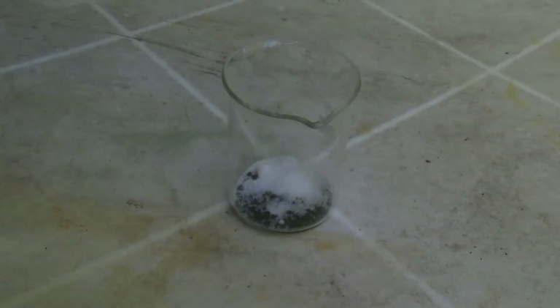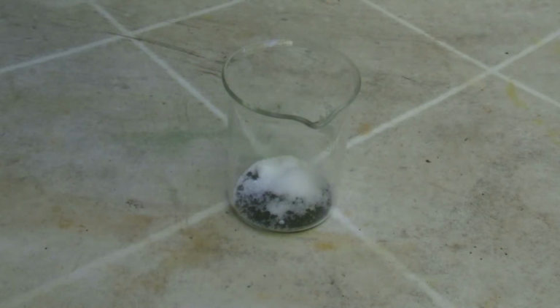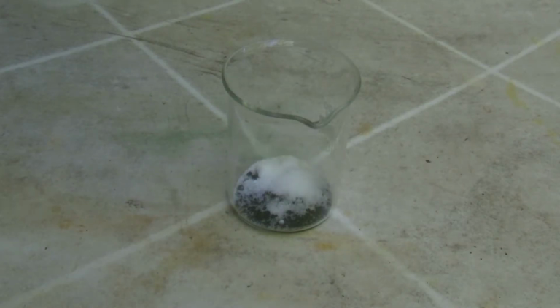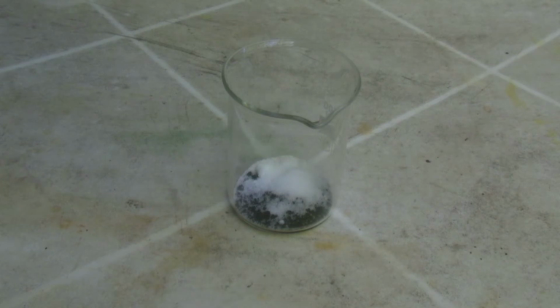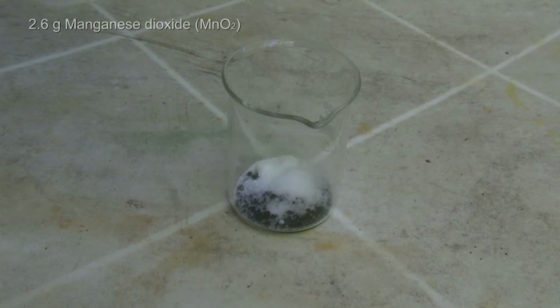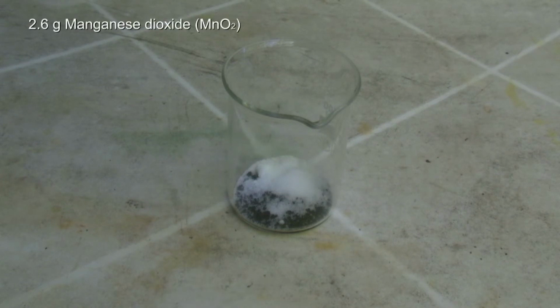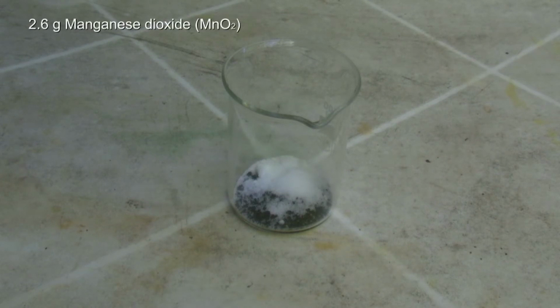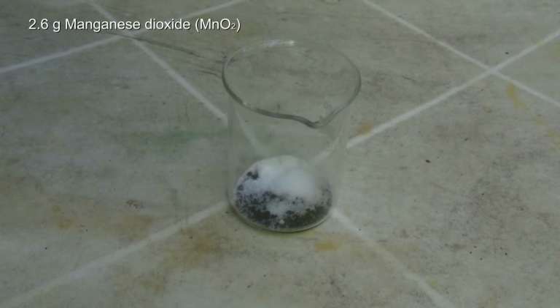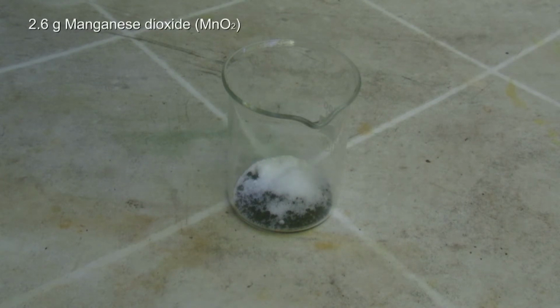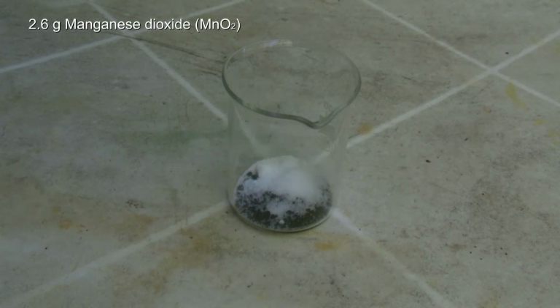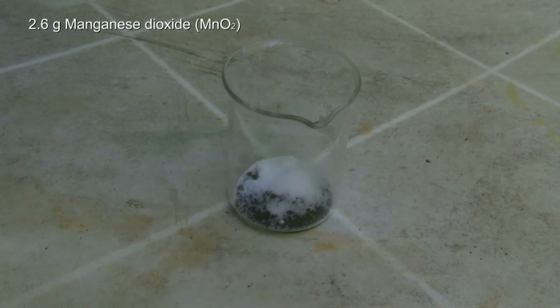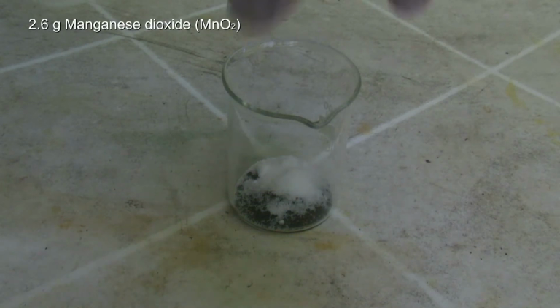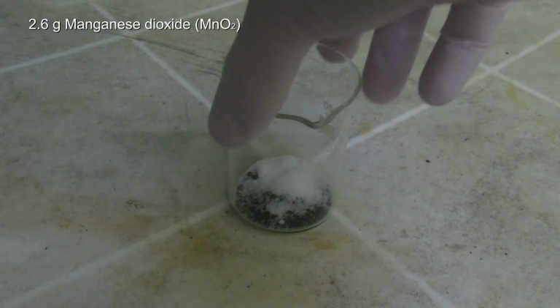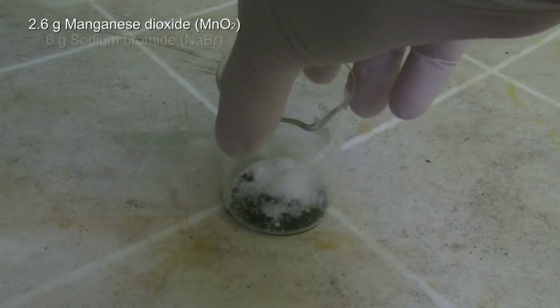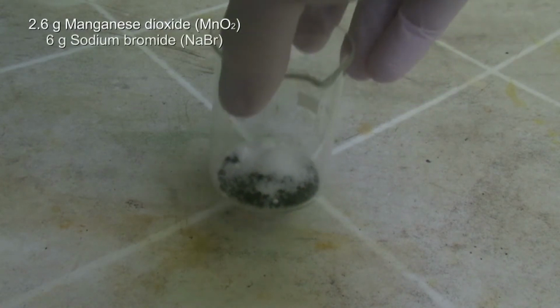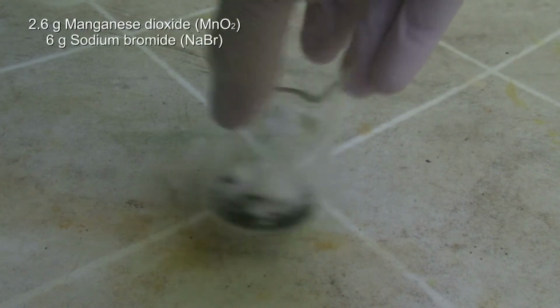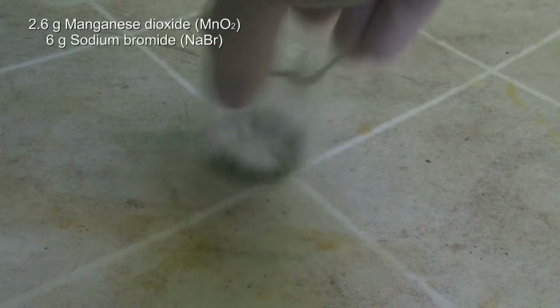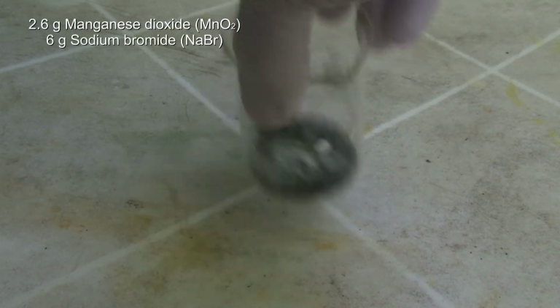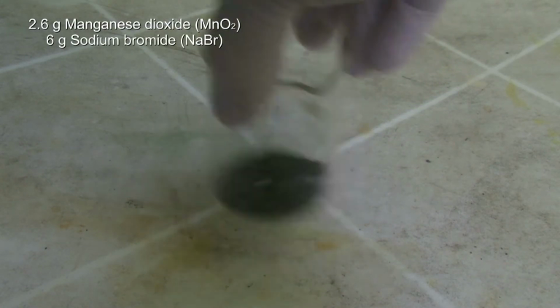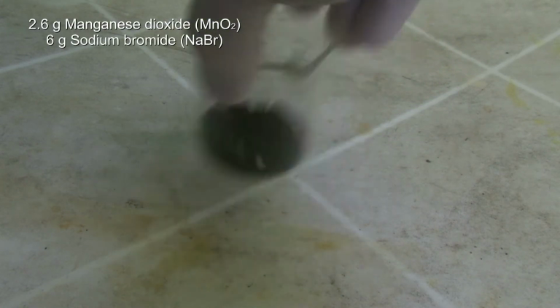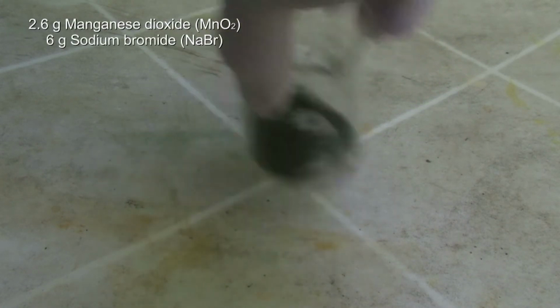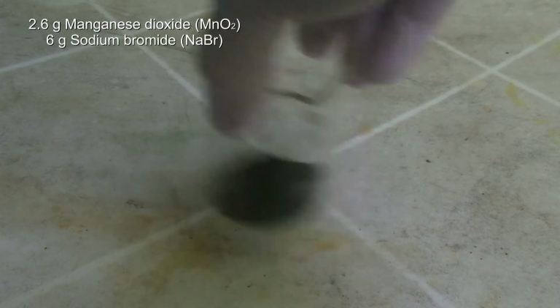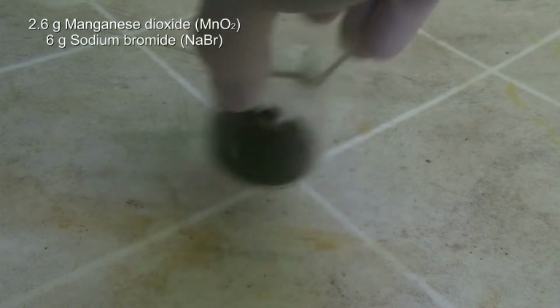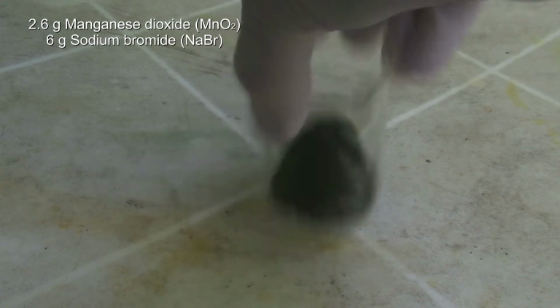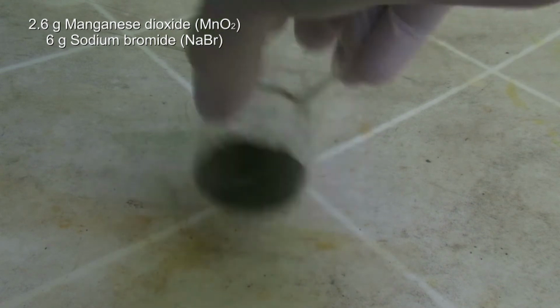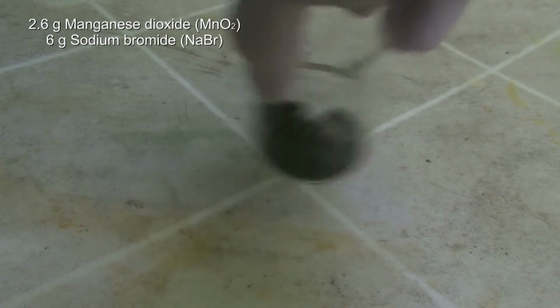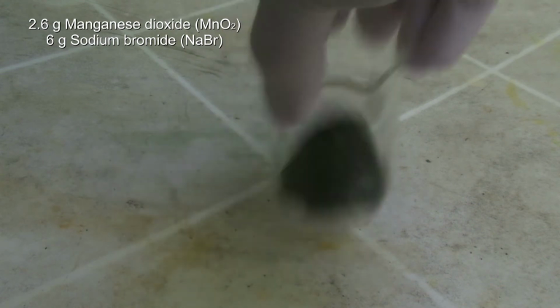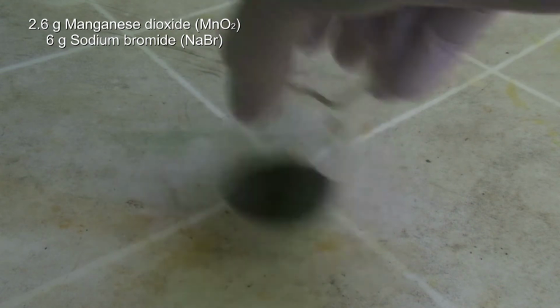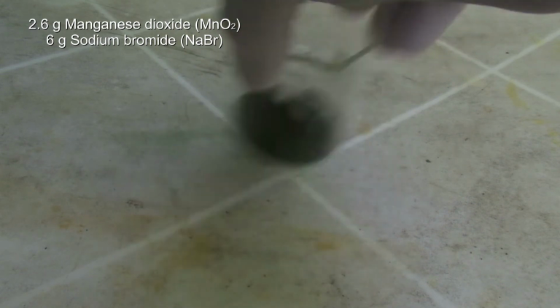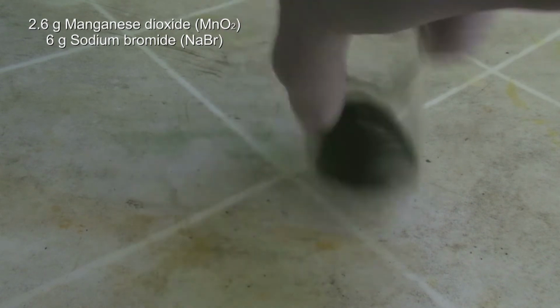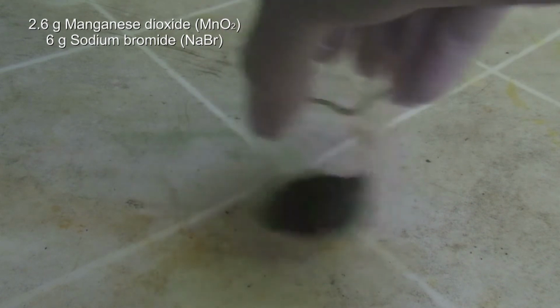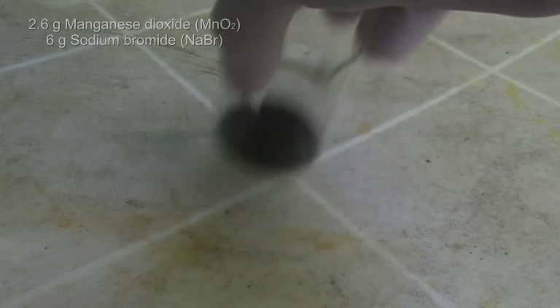At first, 2.6 grams of manganese dioxide and 6 grams of sodium bromide are weighed out in a beaker and mixed by swirling.